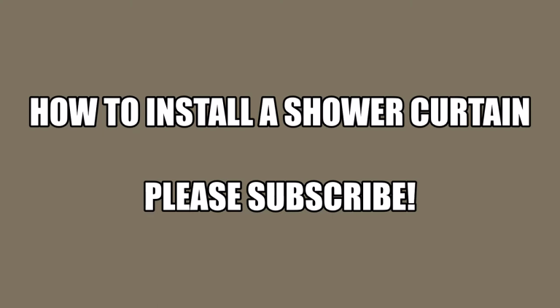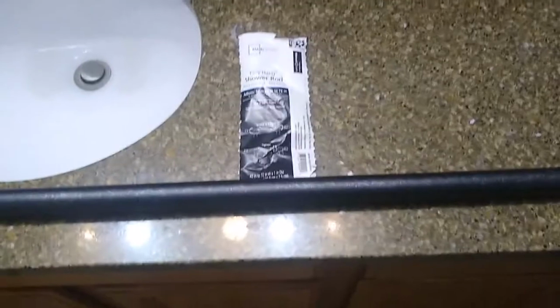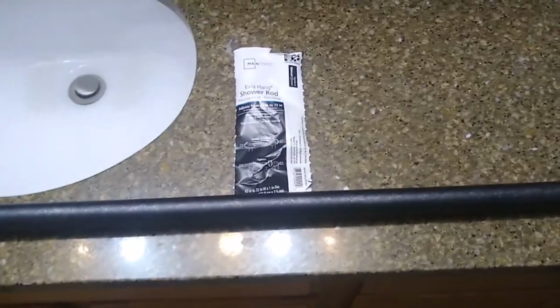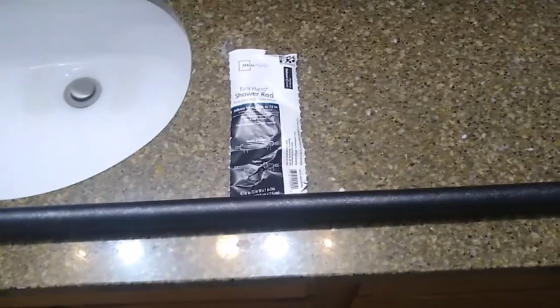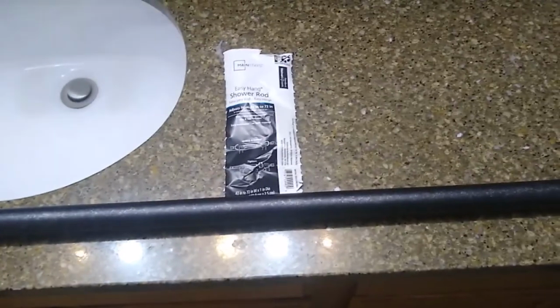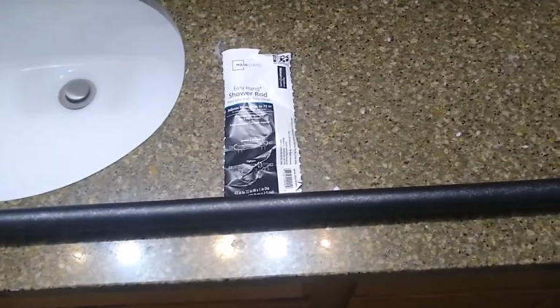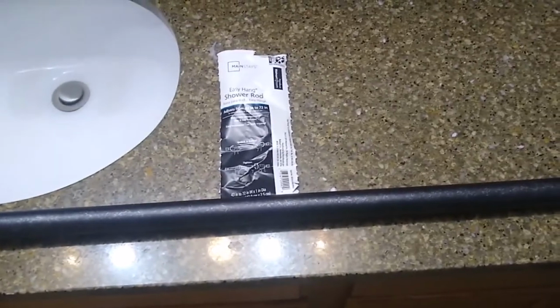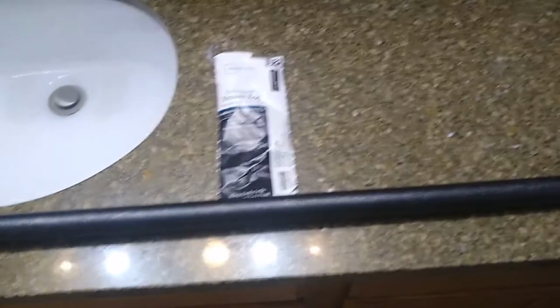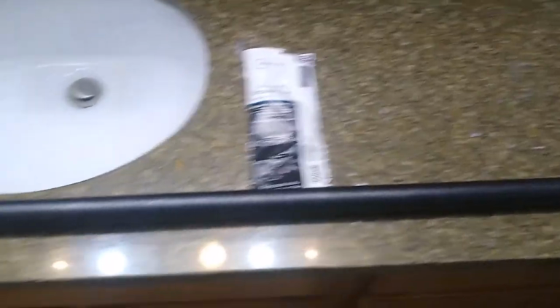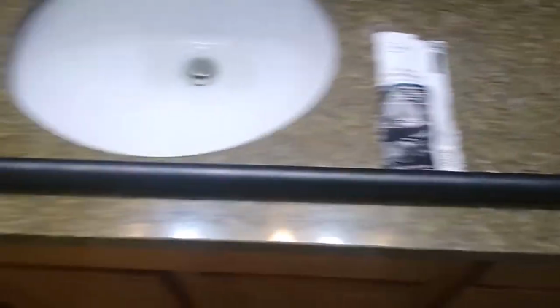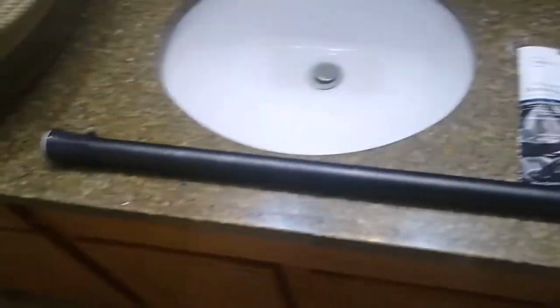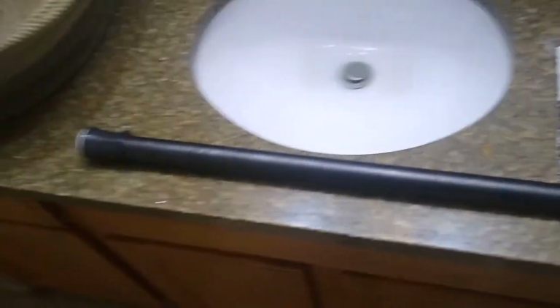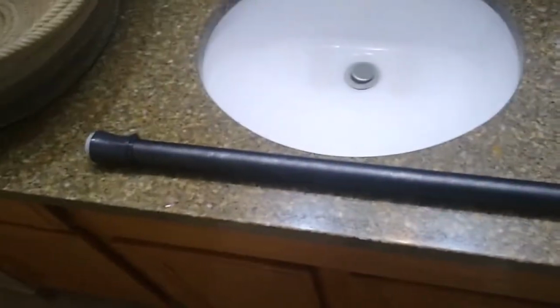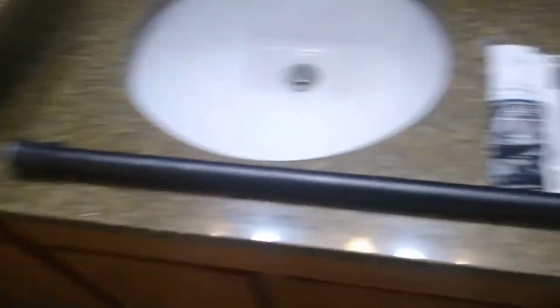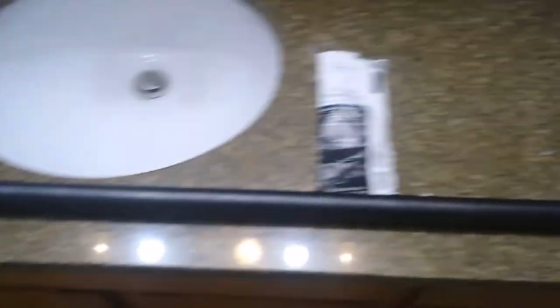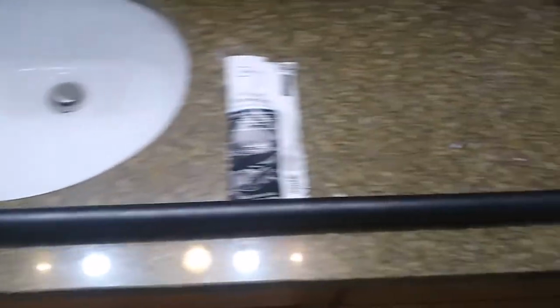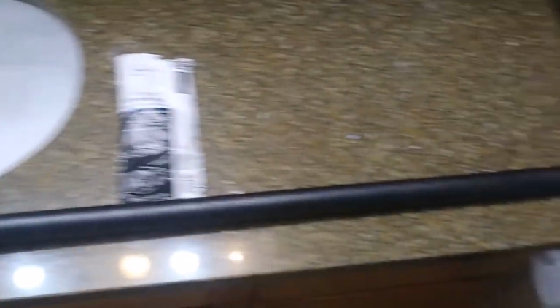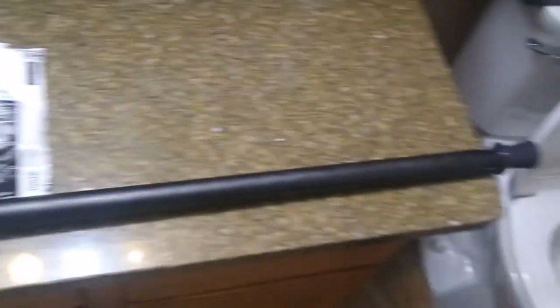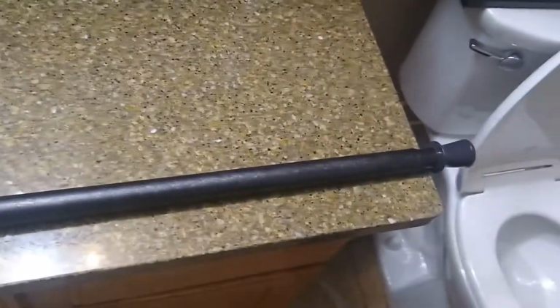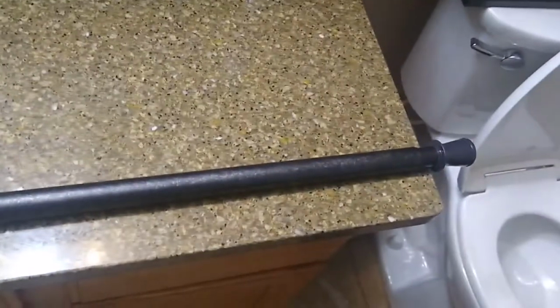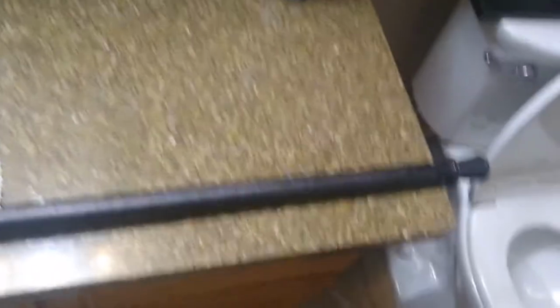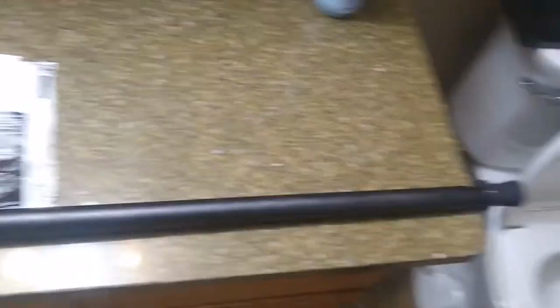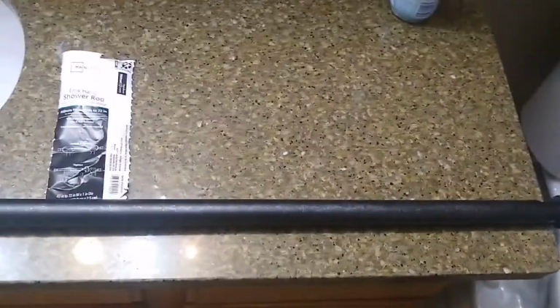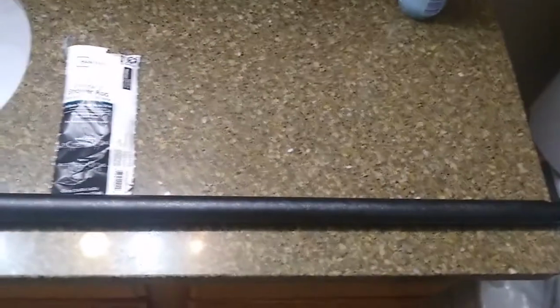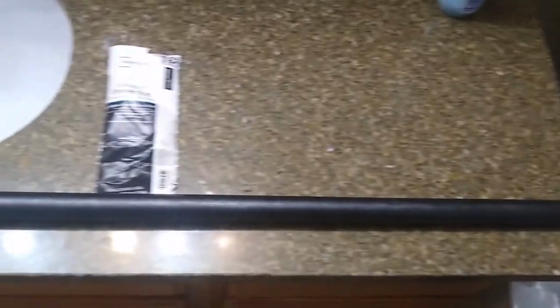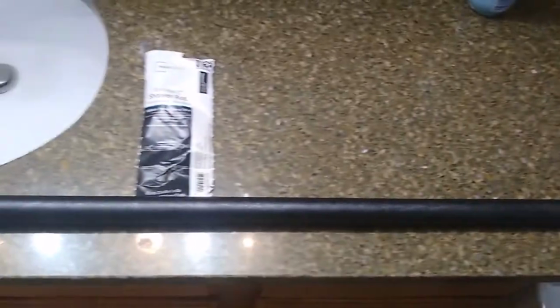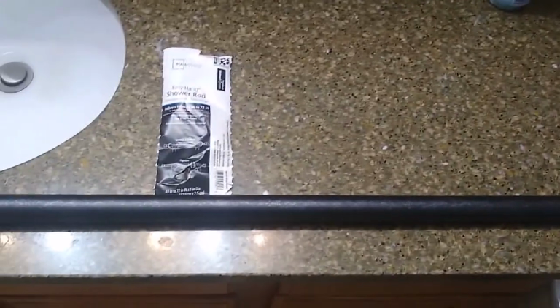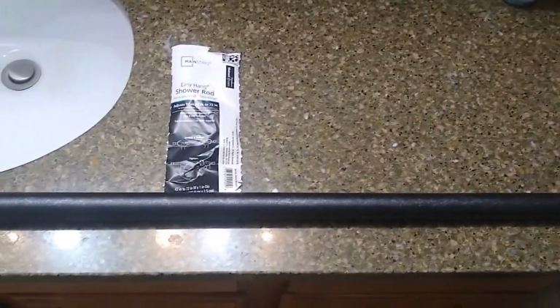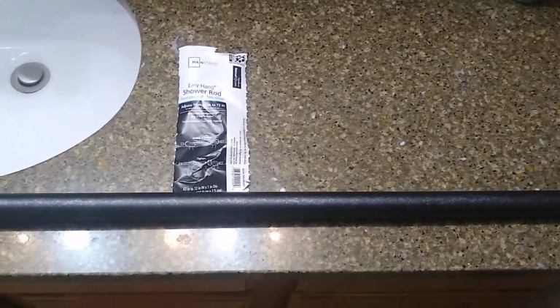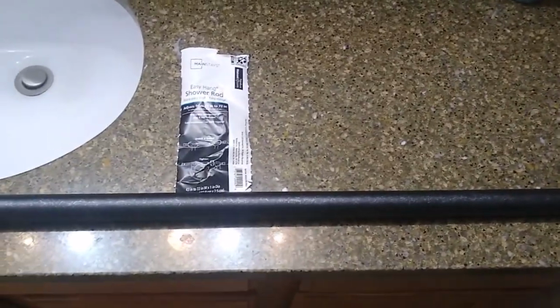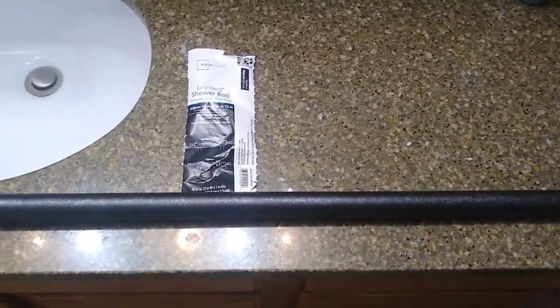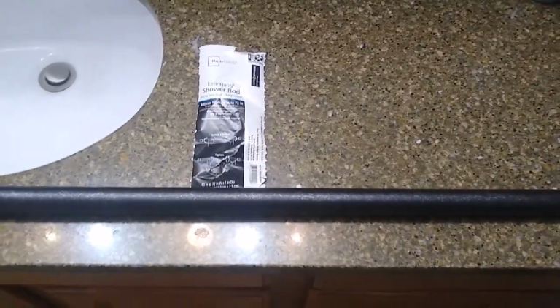Today we're going to be installing a shower rod that was purchased at Walmart for $10. This installation is on a tile to tile install.